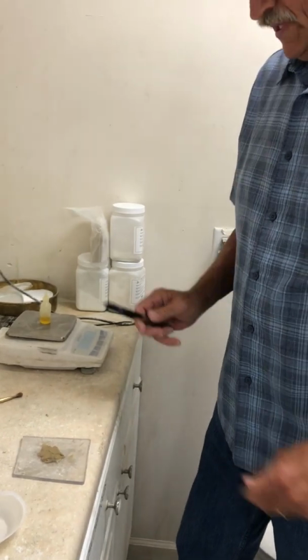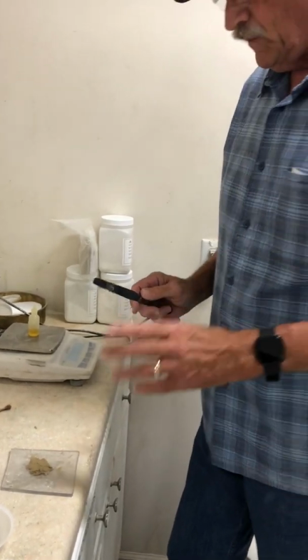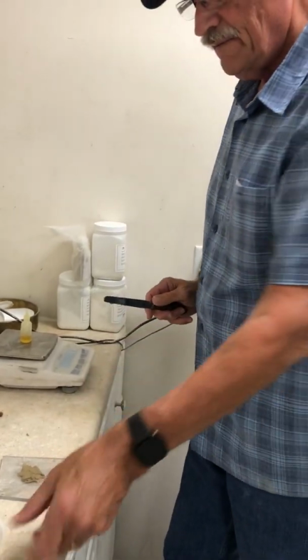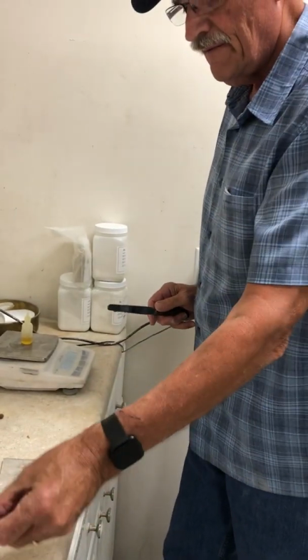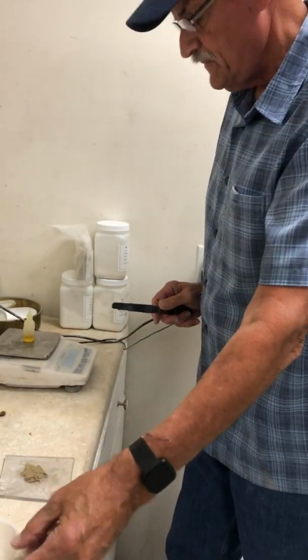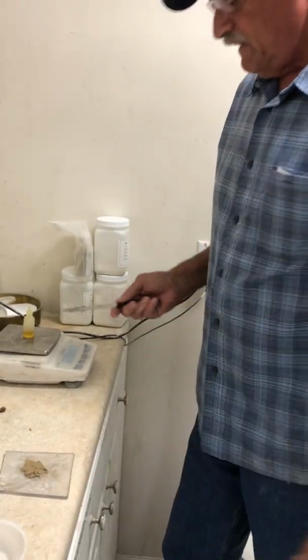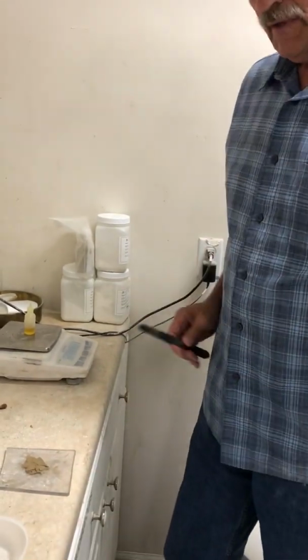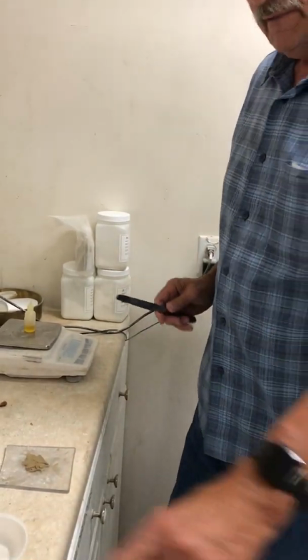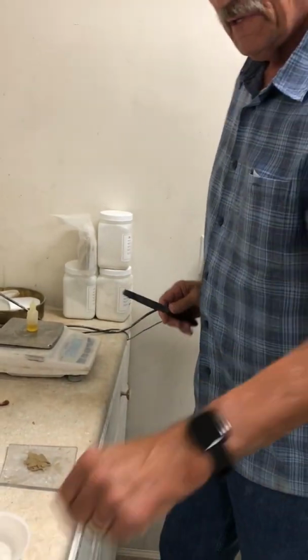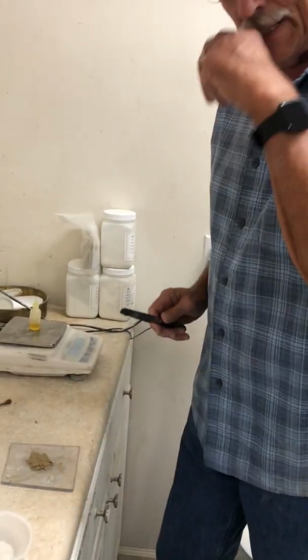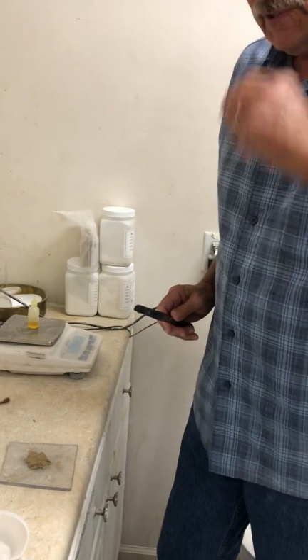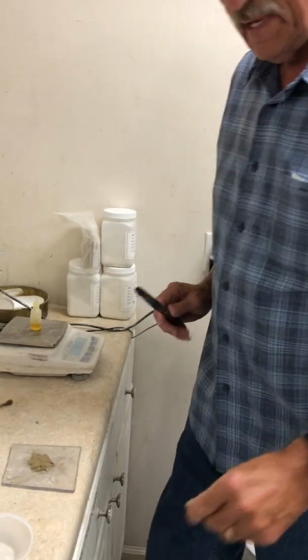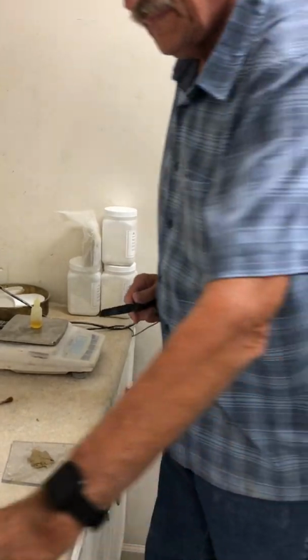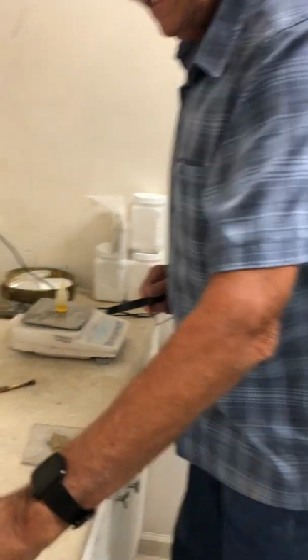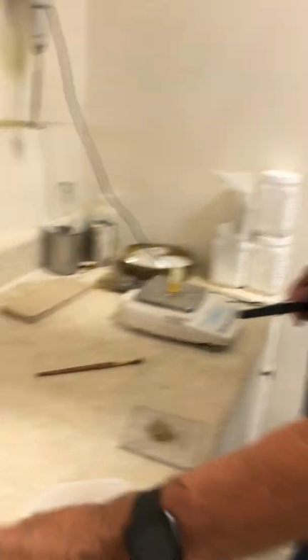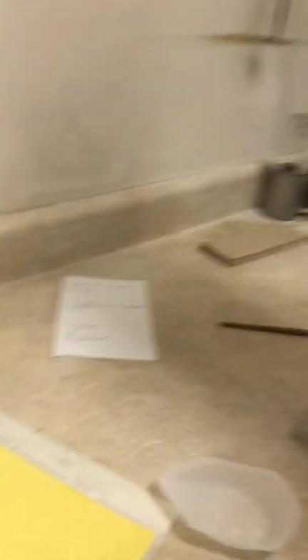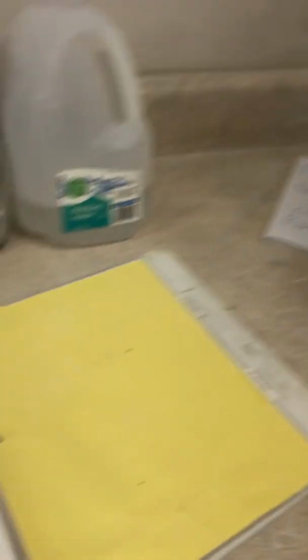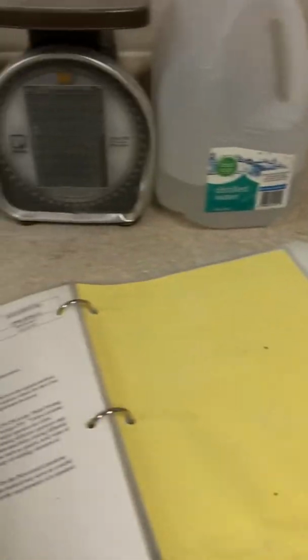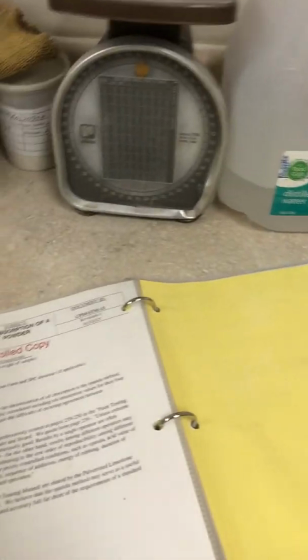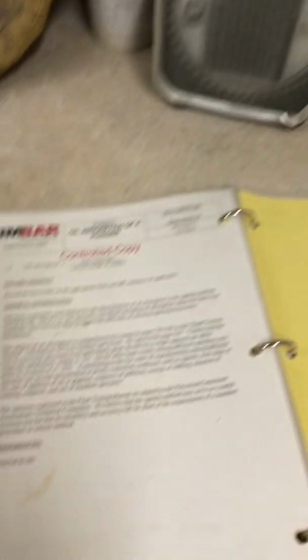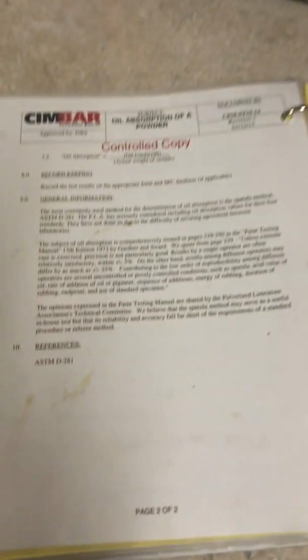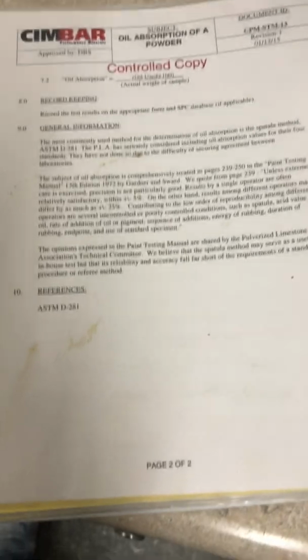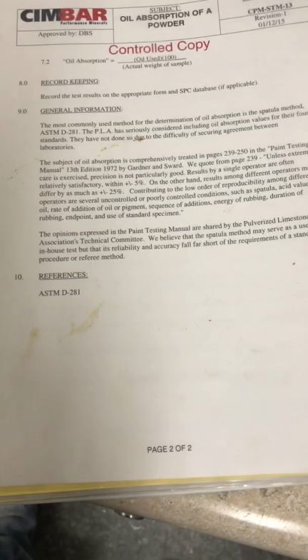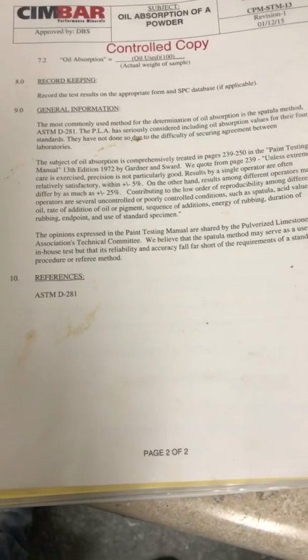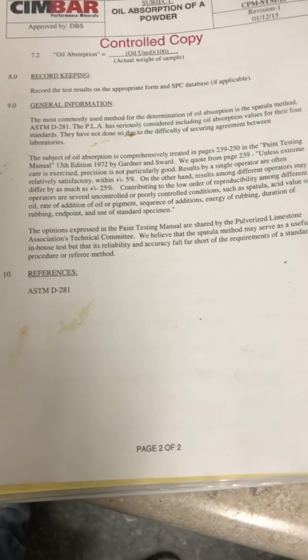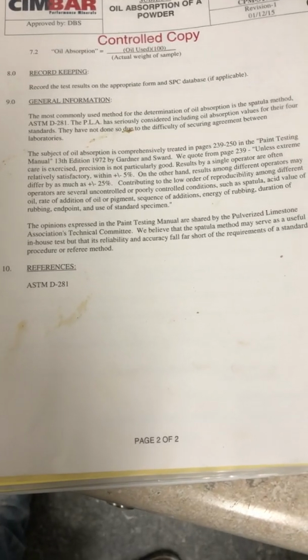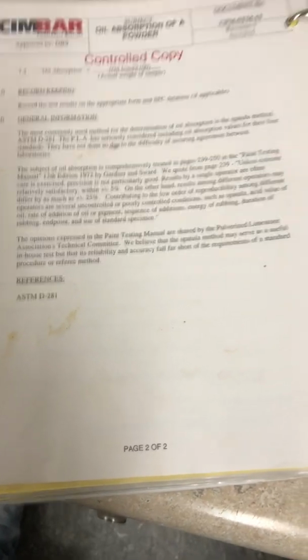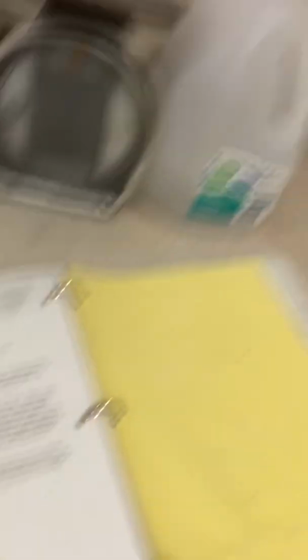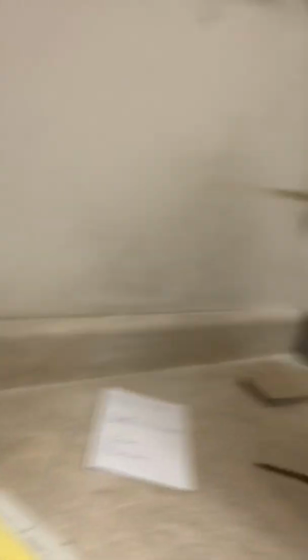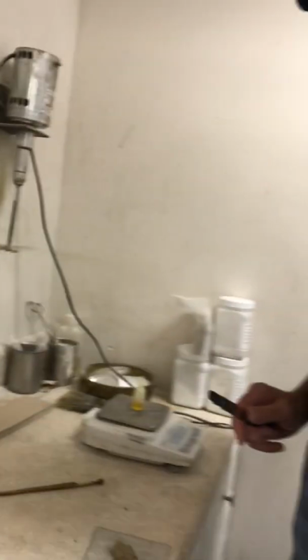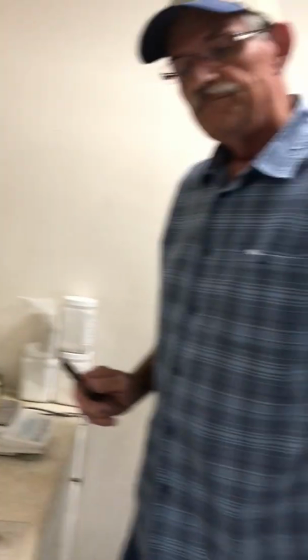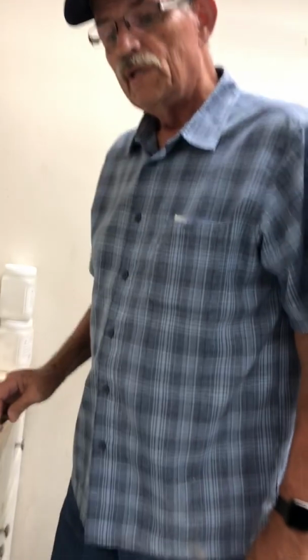So you've got the weight — 5 grams — and you've got the oil. Use your calculation on your test method, and that should give you the pounds of oil that will be absorbed into a pound of product.